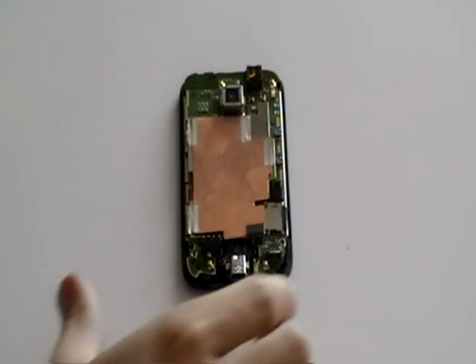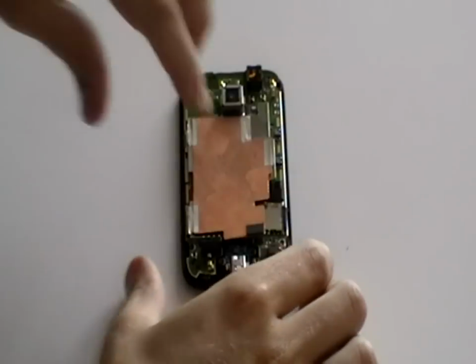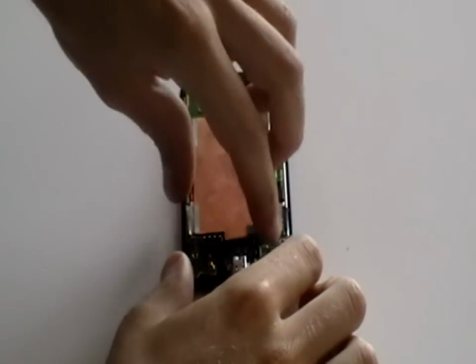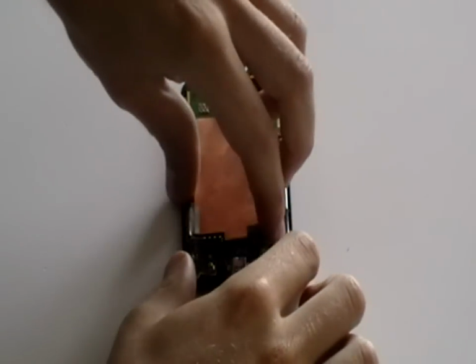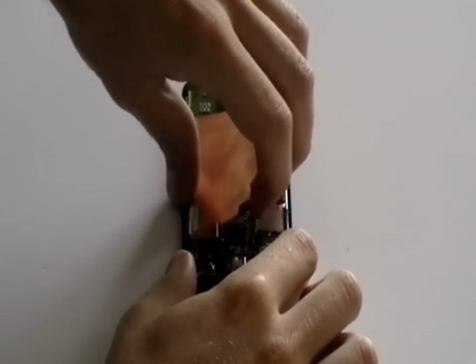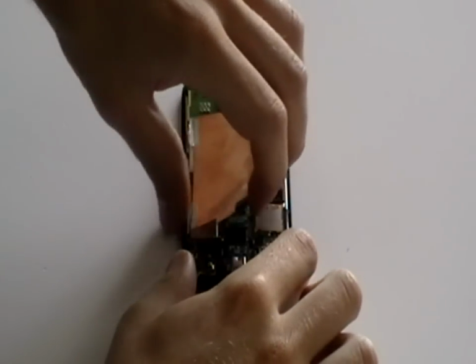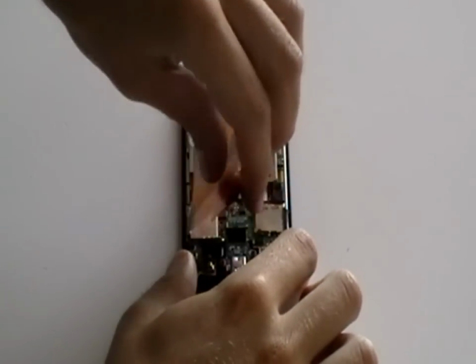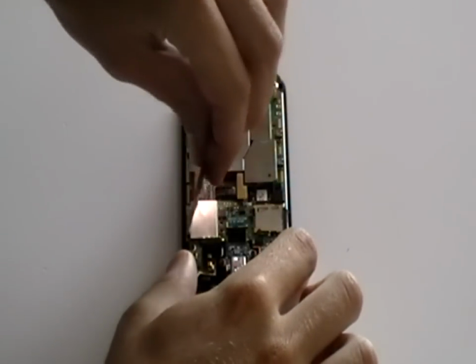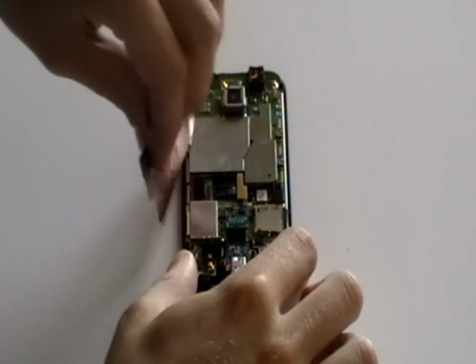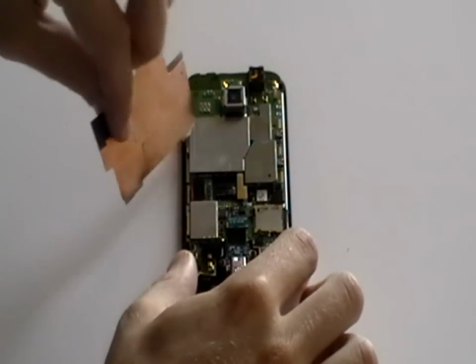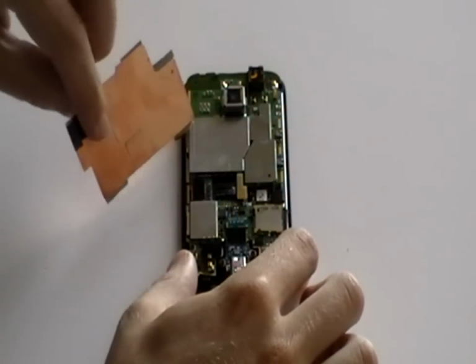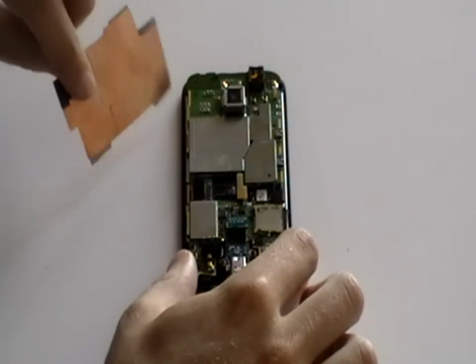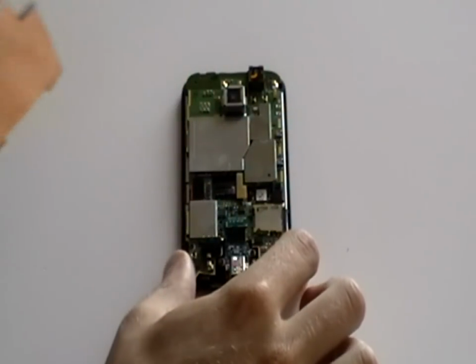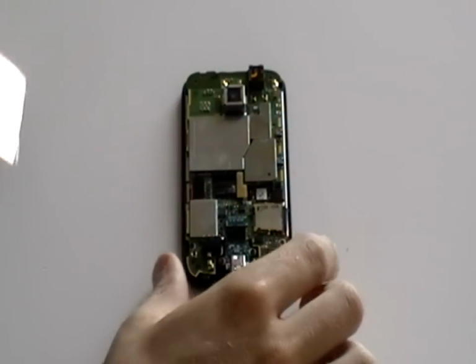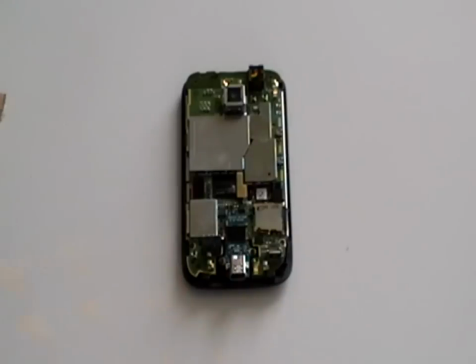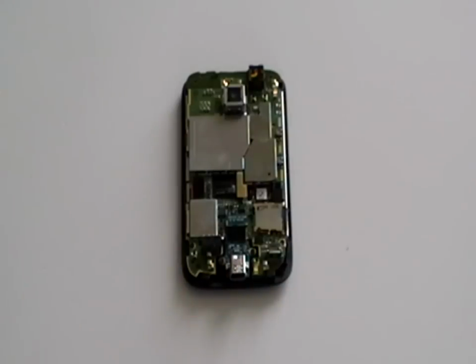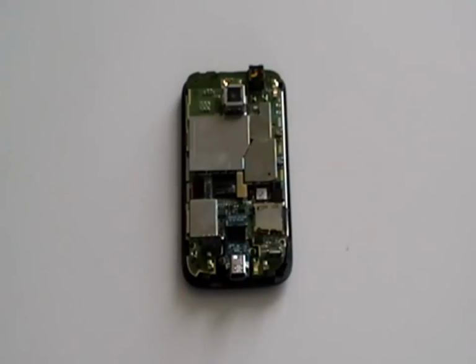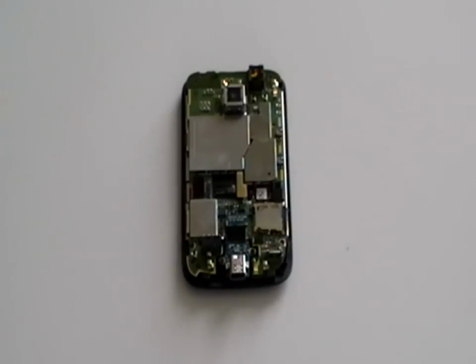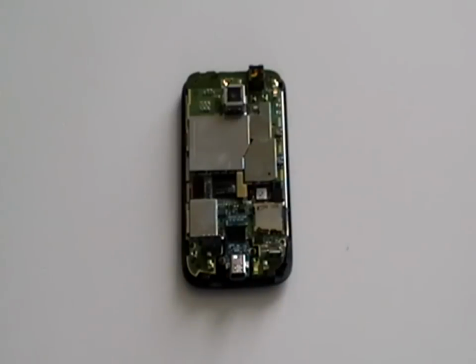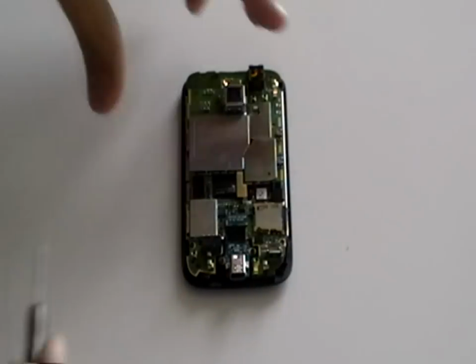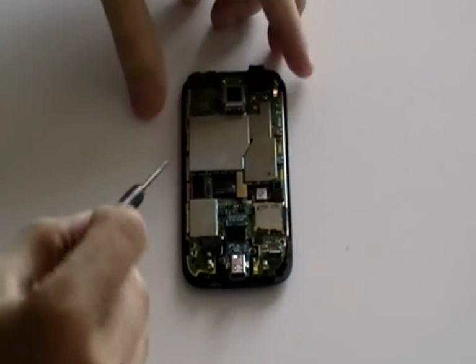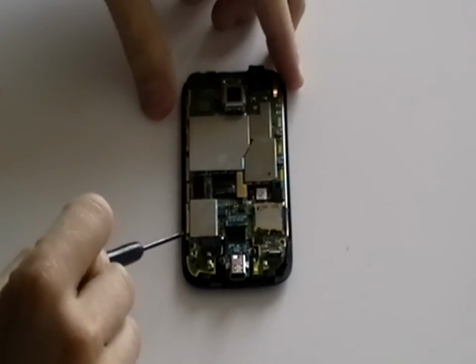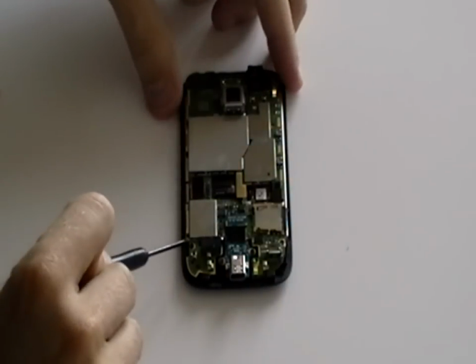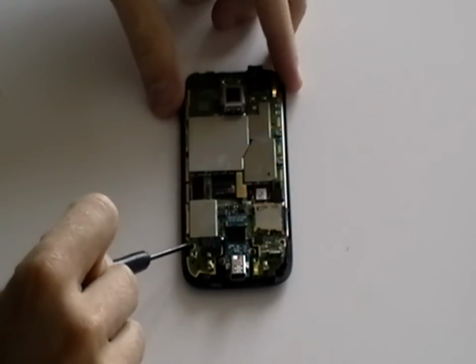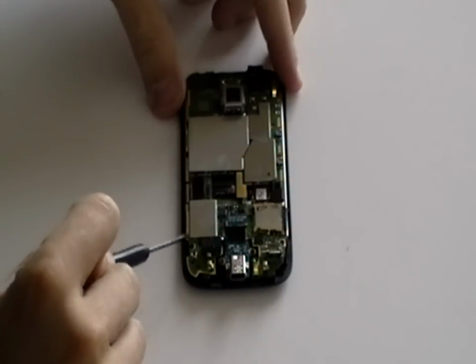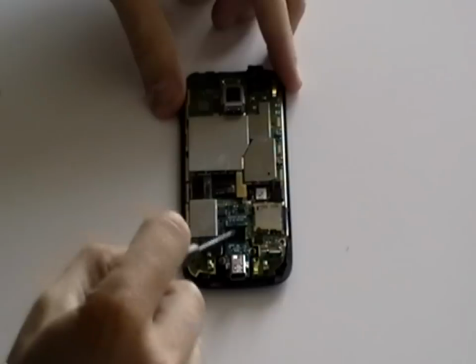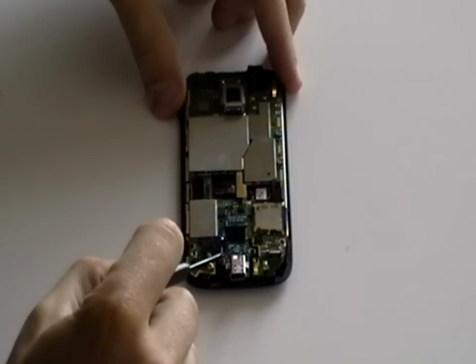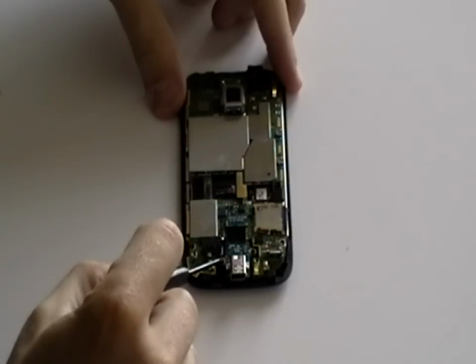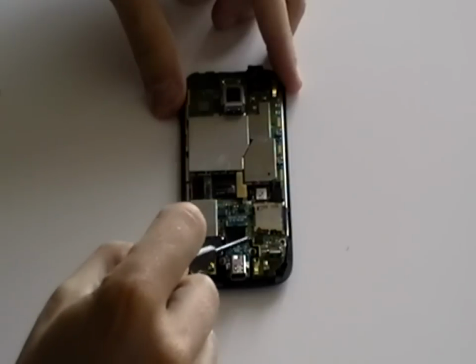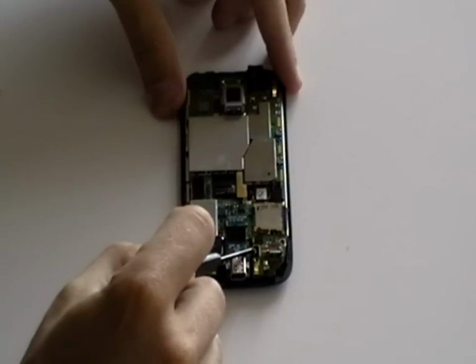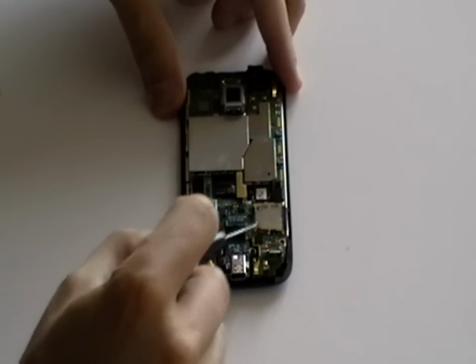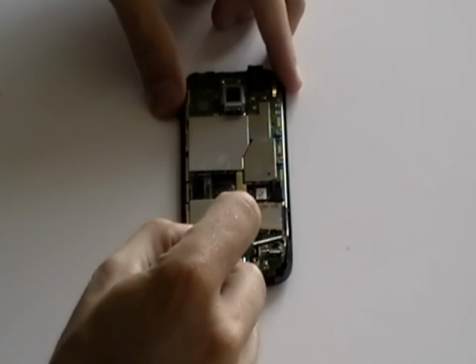Next, peel off the copper metal backing as being shown here now, and then using a small Phillips screwdriver, remove the four screws that have been pointed out in the video.